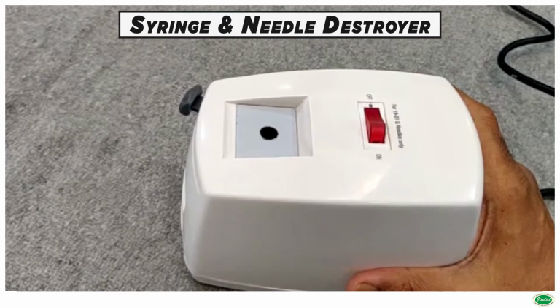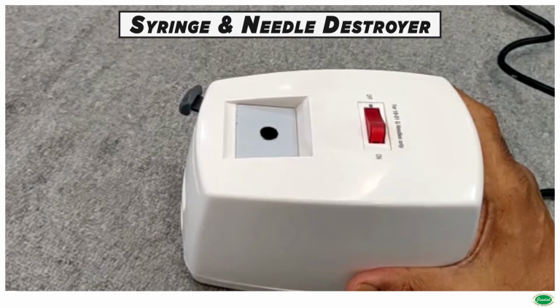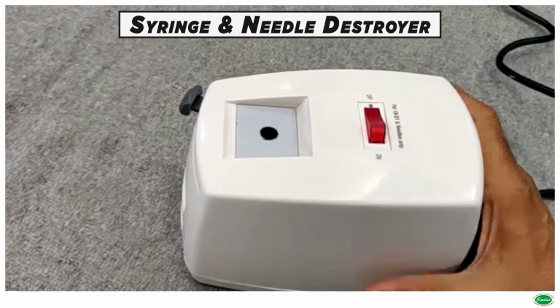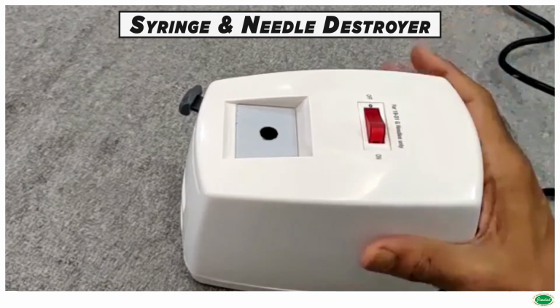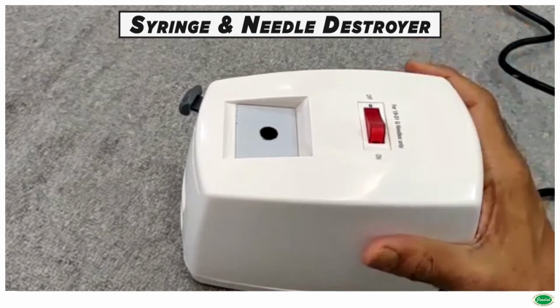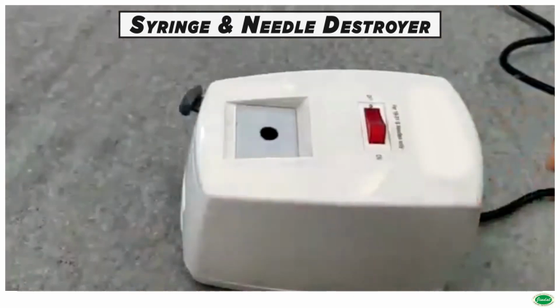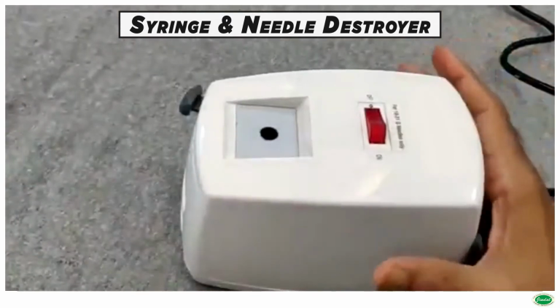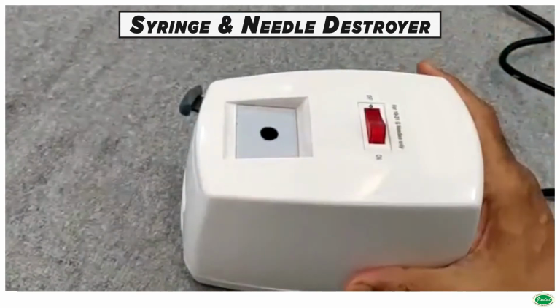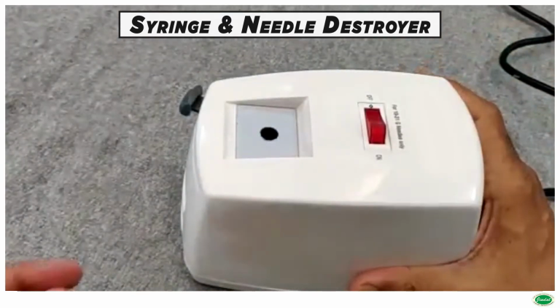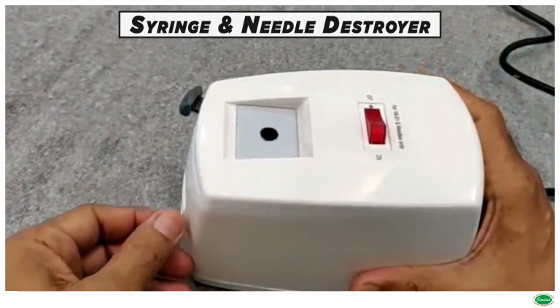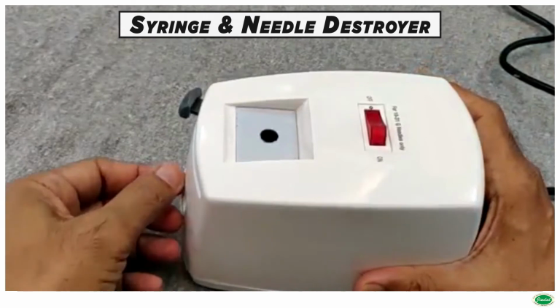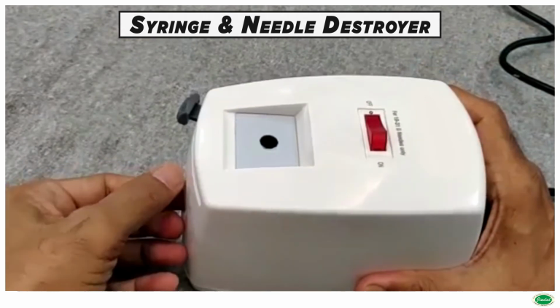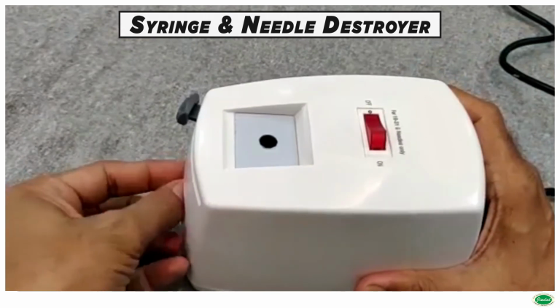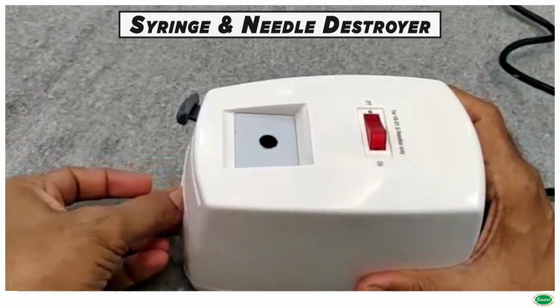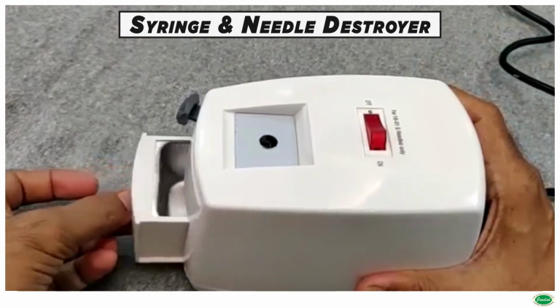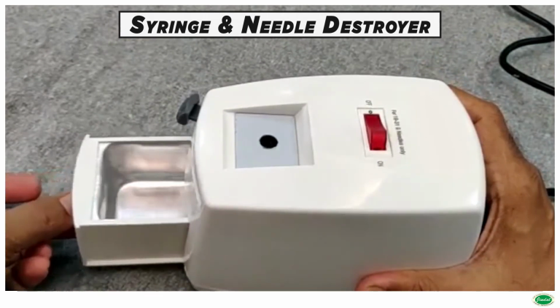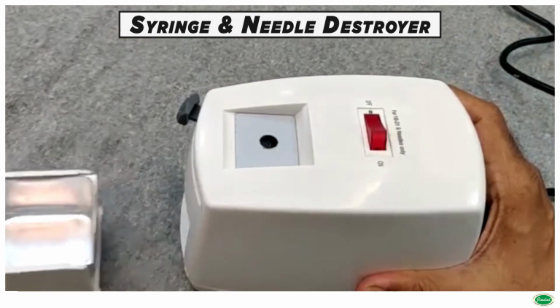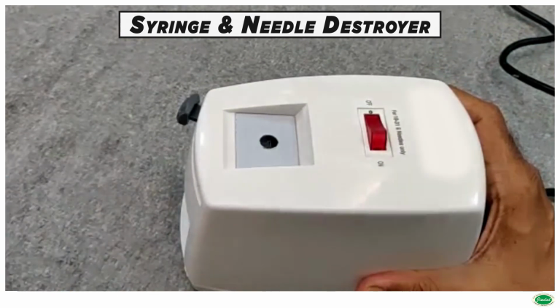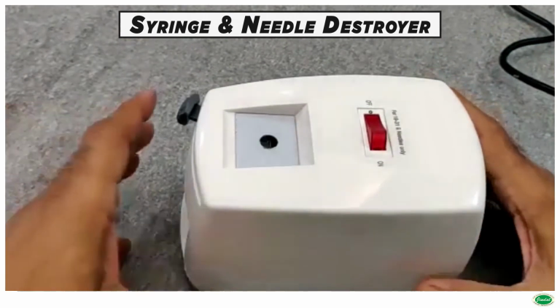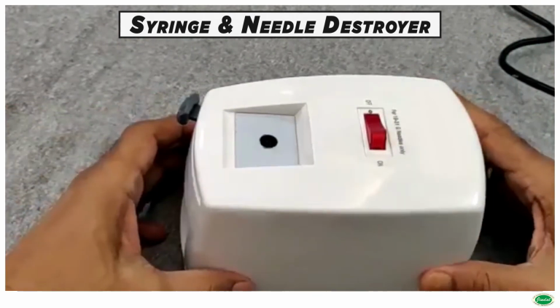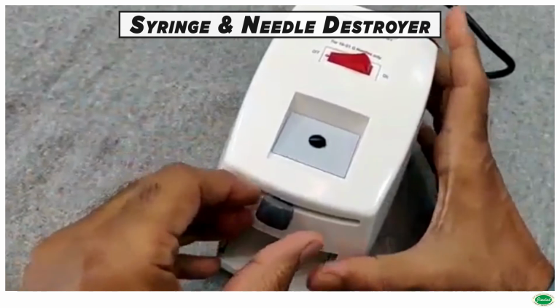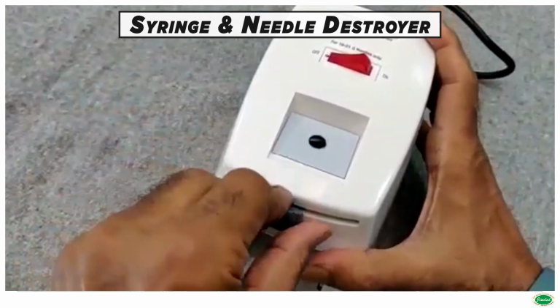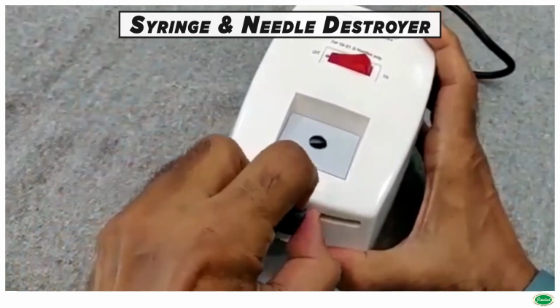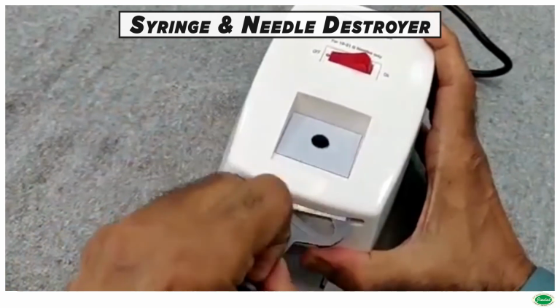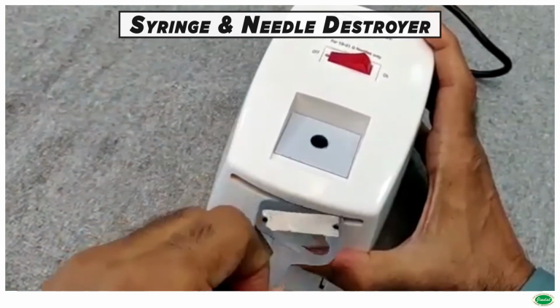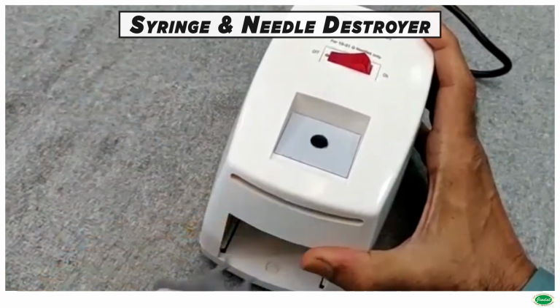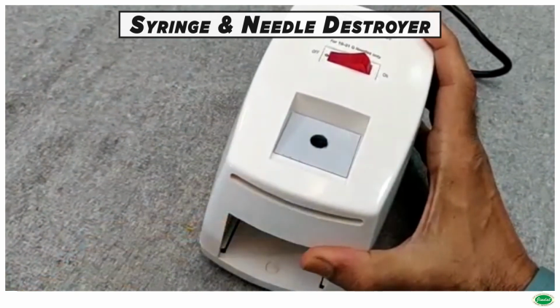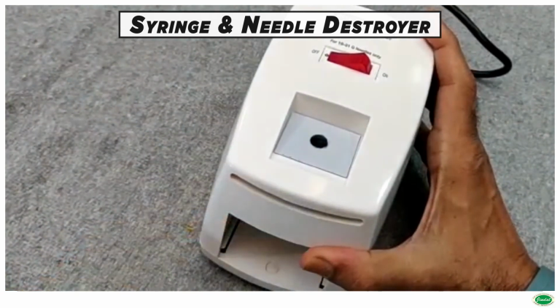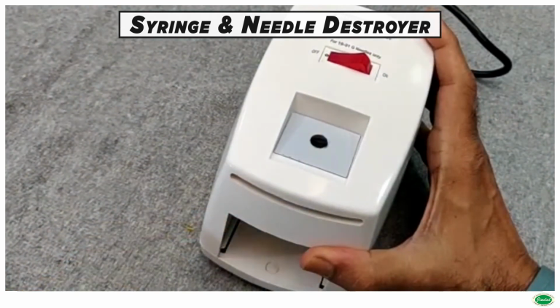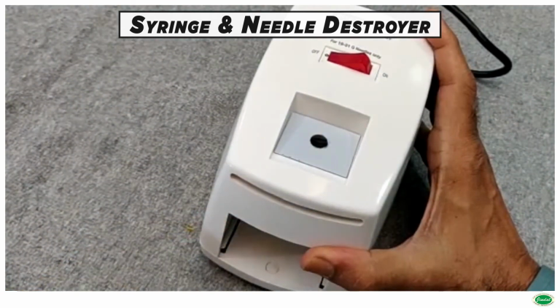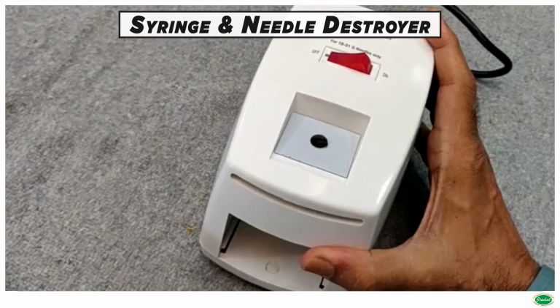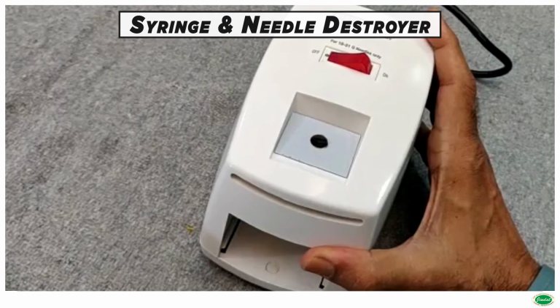After switching on, insert the used needle into the small hole provided, and within seconds the needle will be destroyed. Then insert the syringe into the same hole provided with the cutting blade, and just pull the lever.